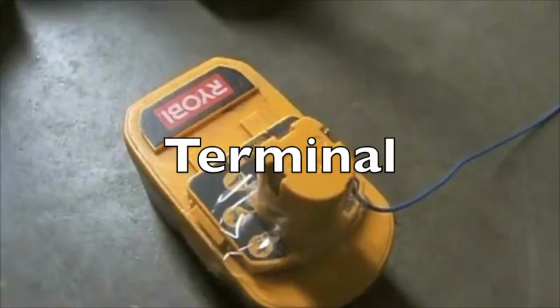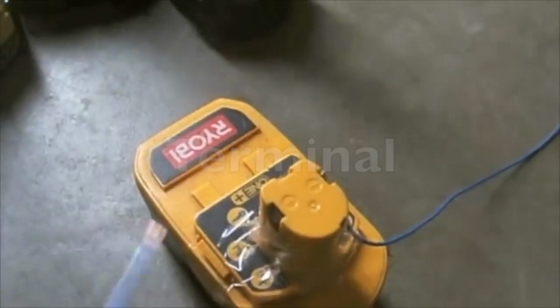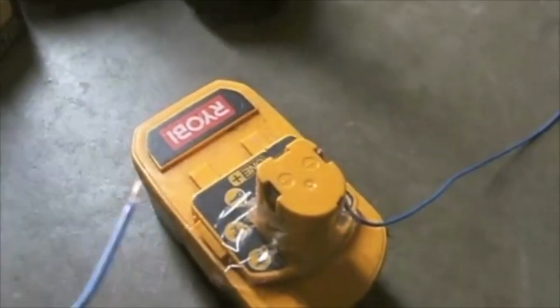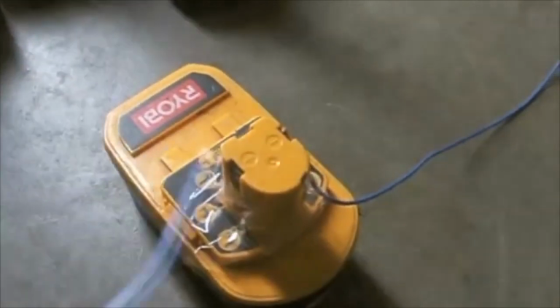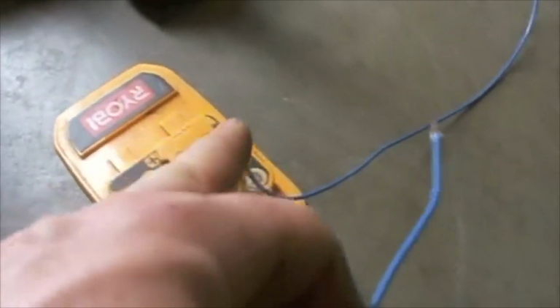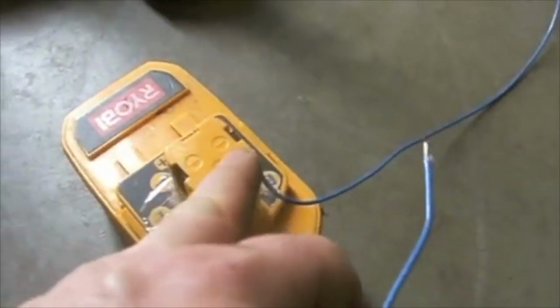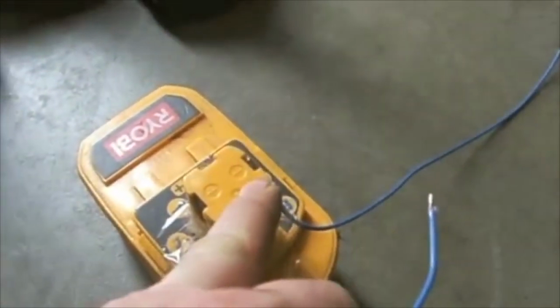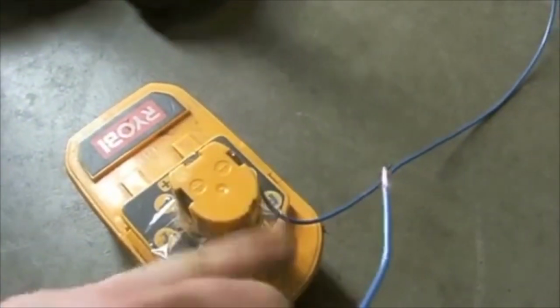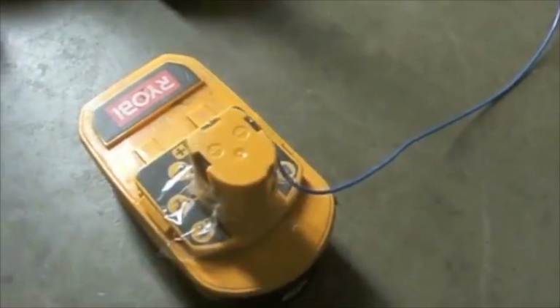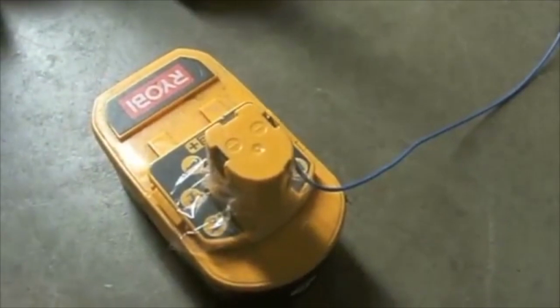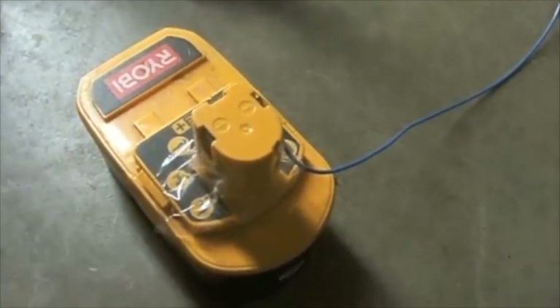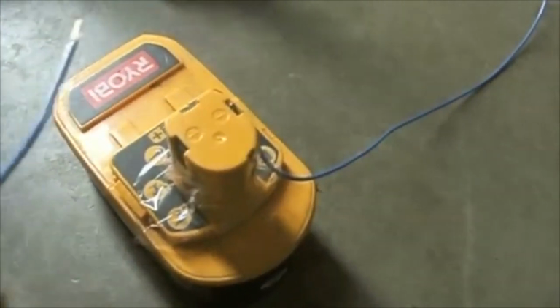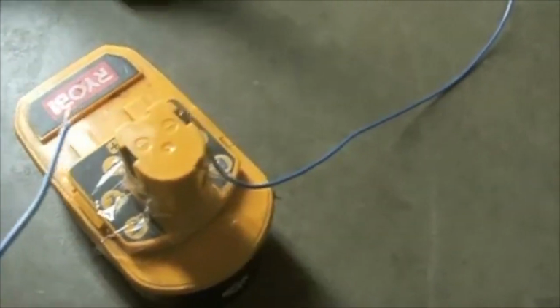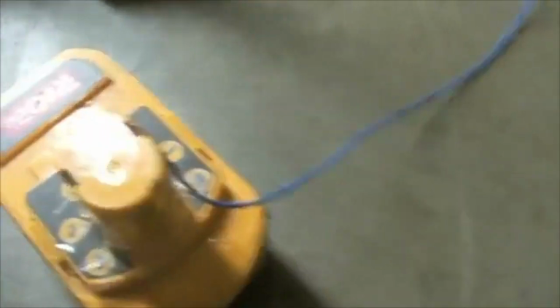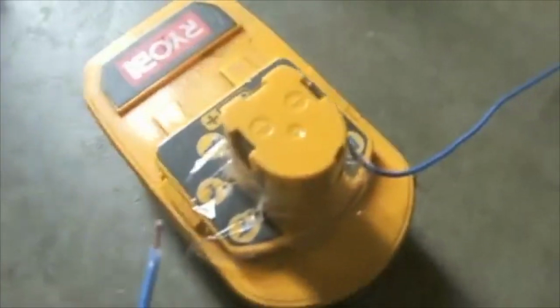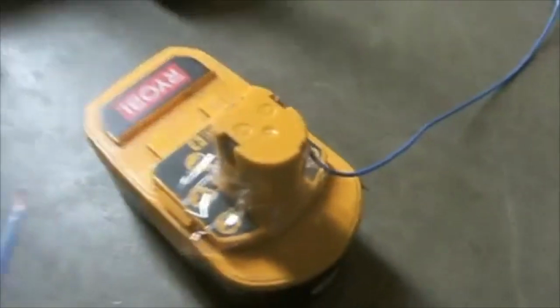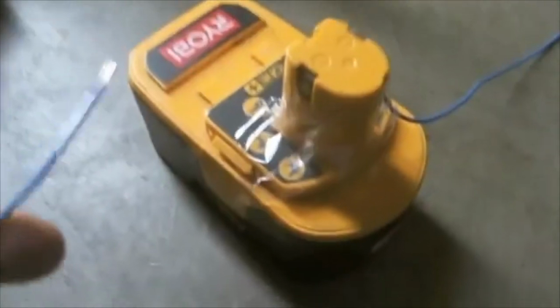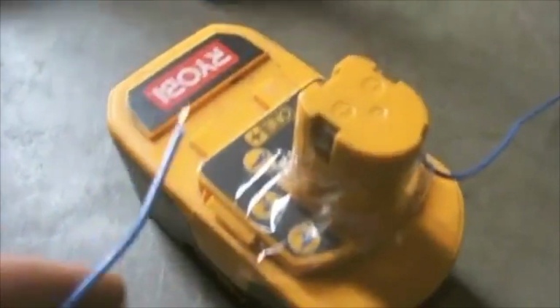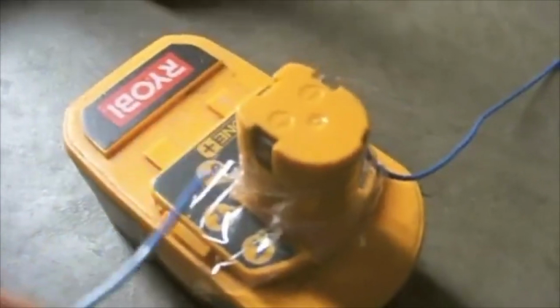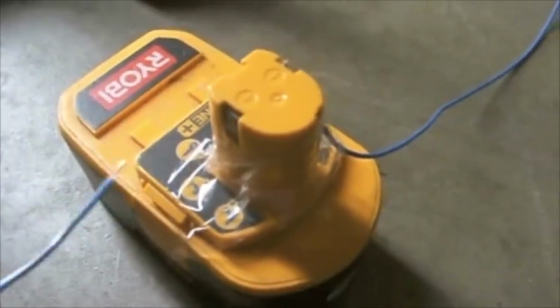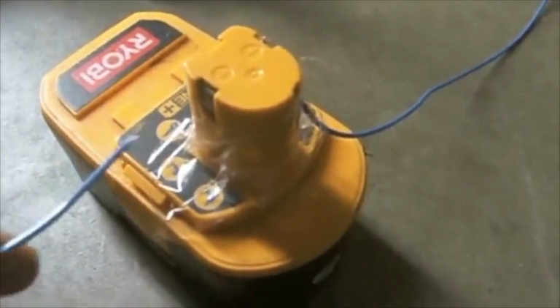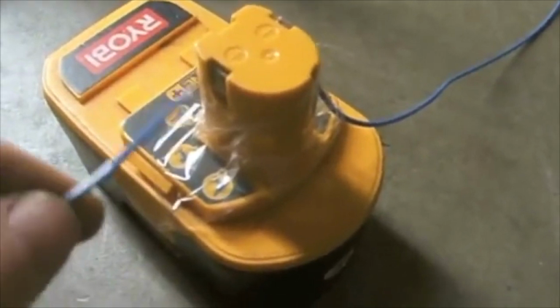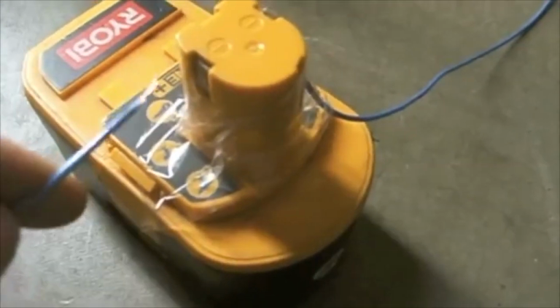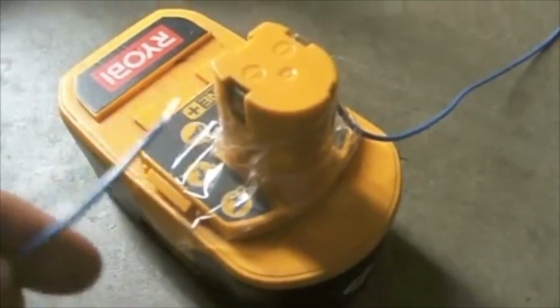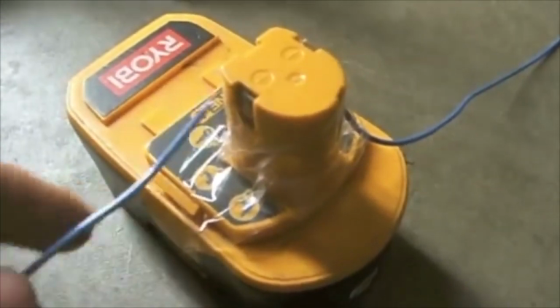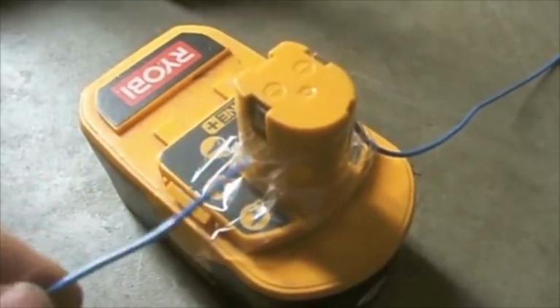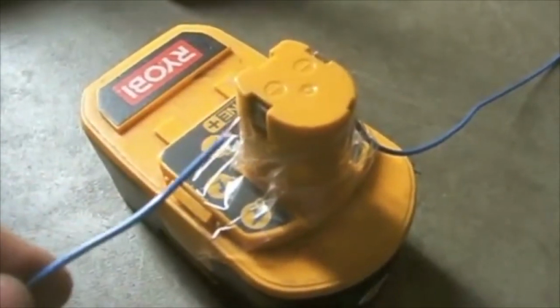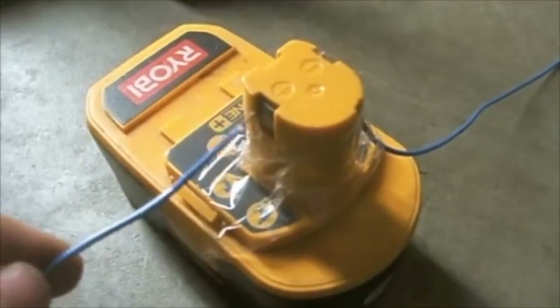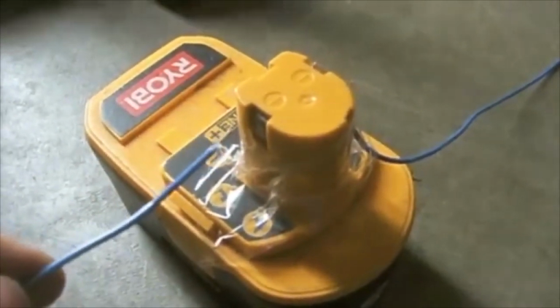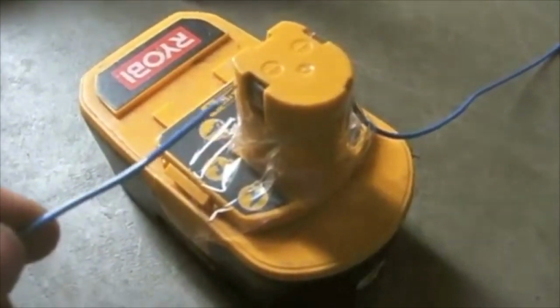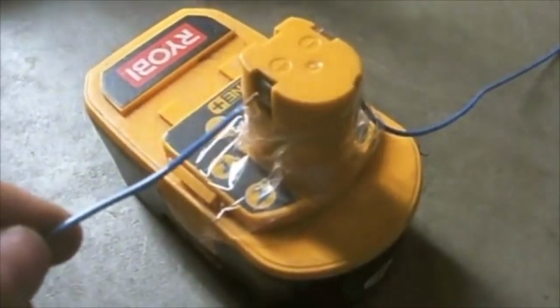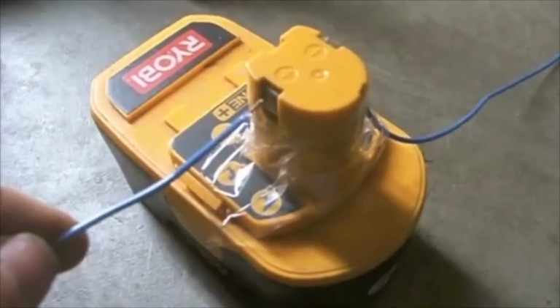What you'll do is take your negative and connect it to the negative terminal, then take your positive and tap this for about five to seven seconds — it'll be a quick tapping. I'm going to do that right now. You should have safety glasses on while you do this.